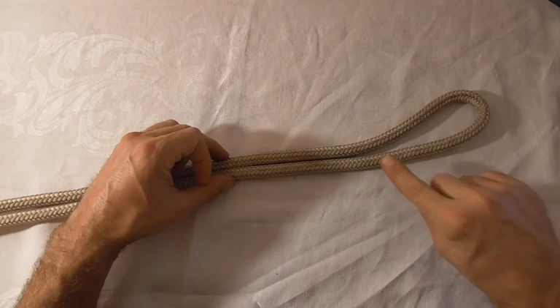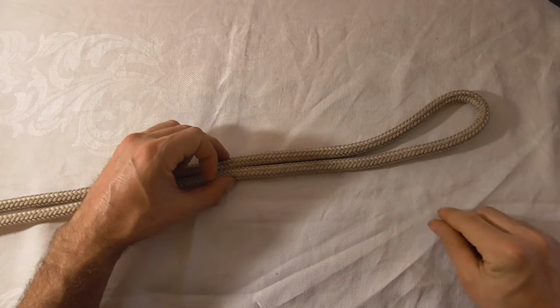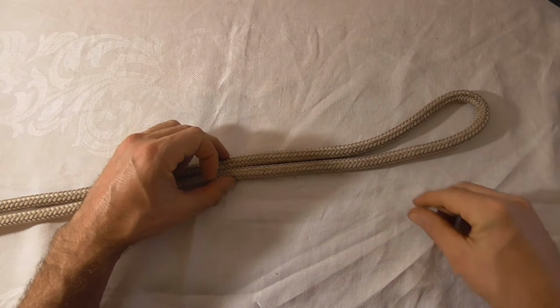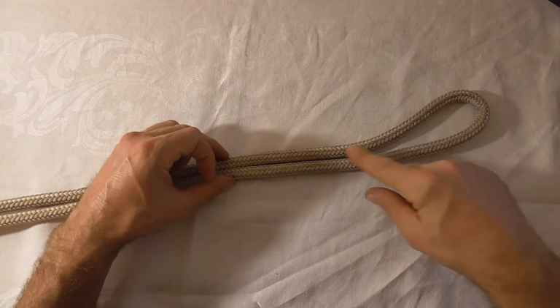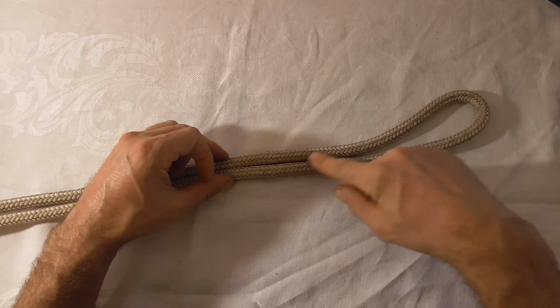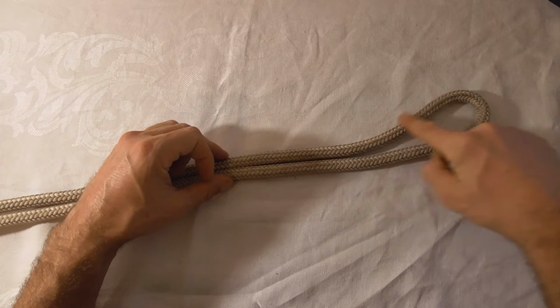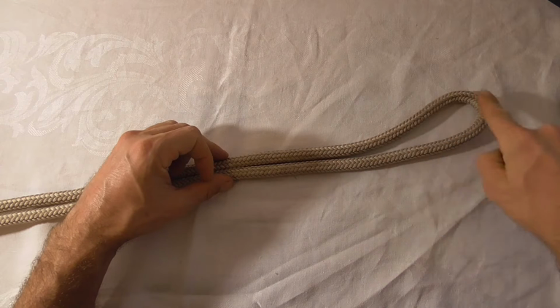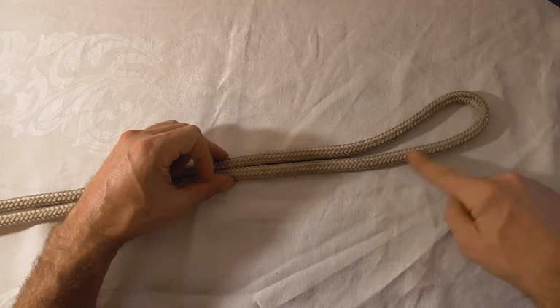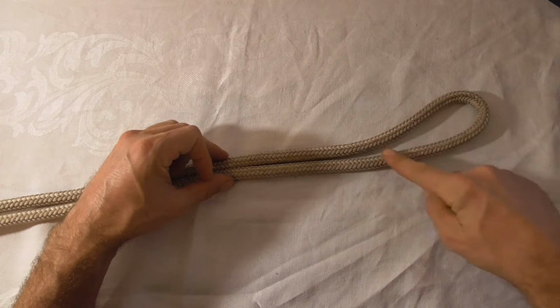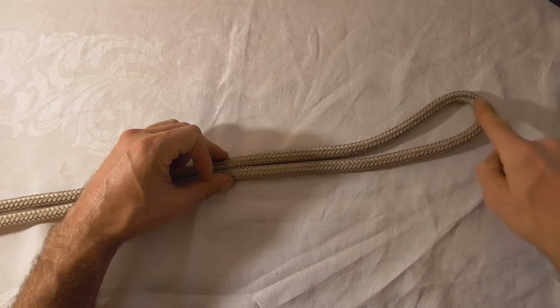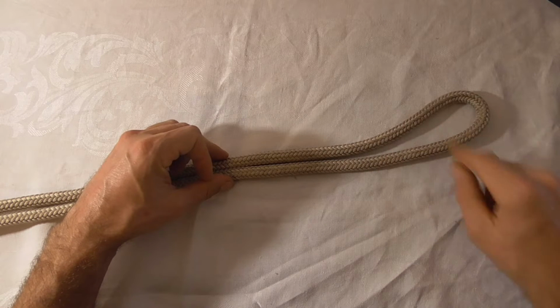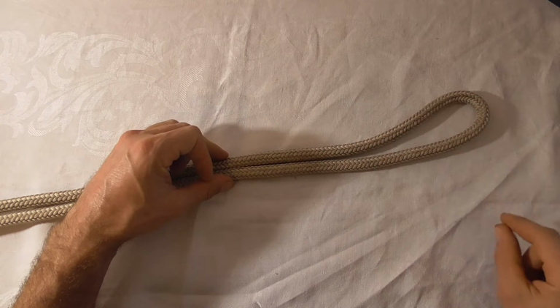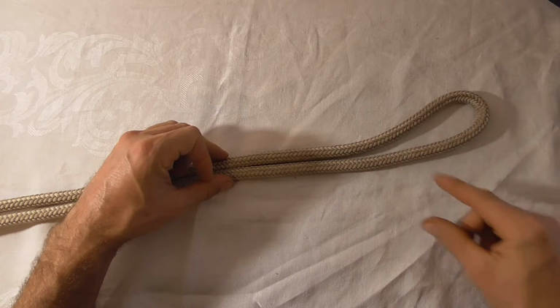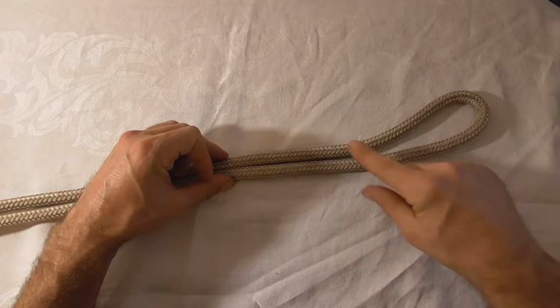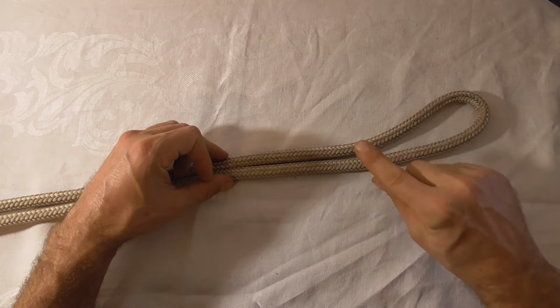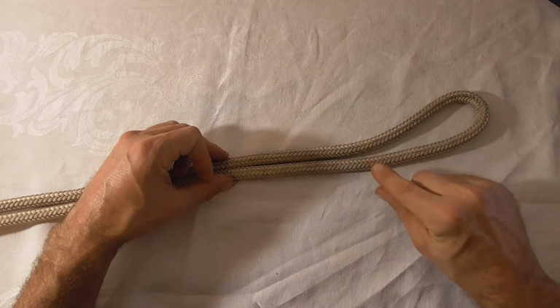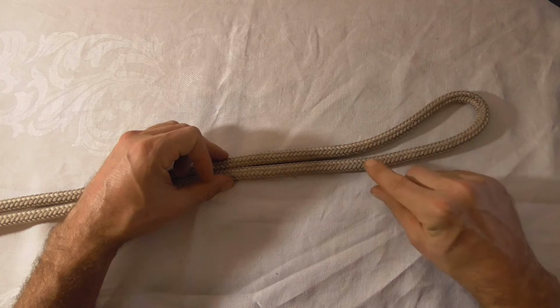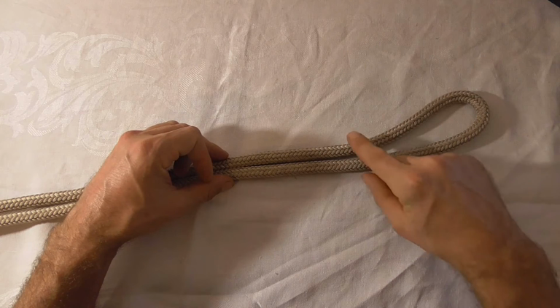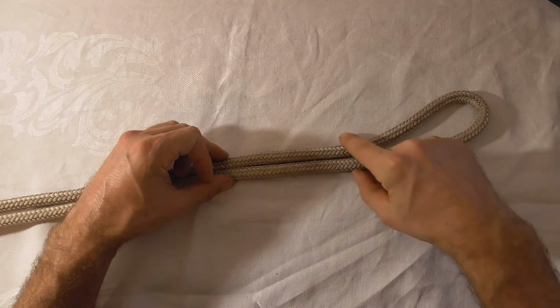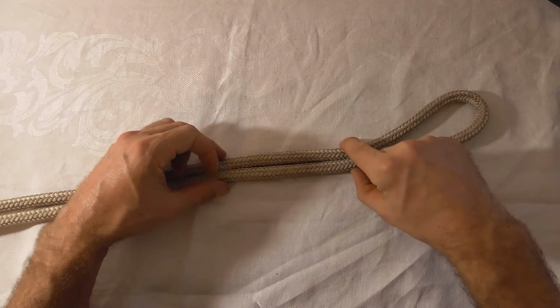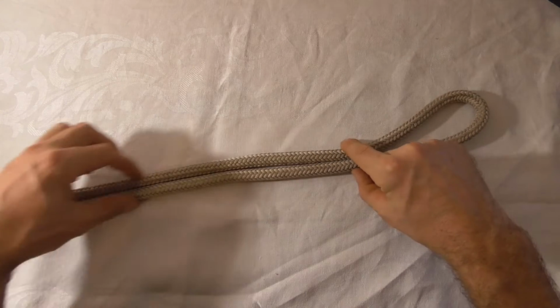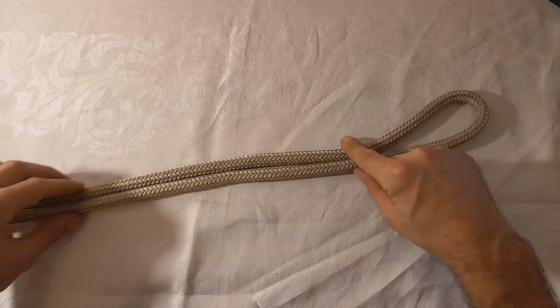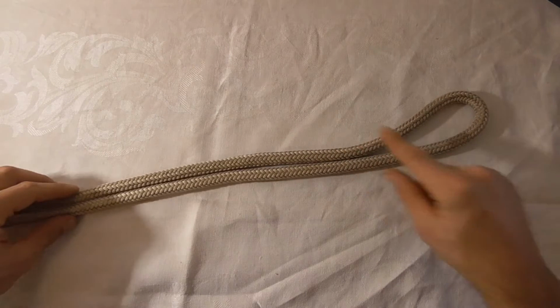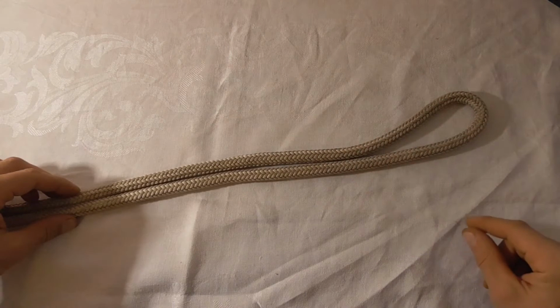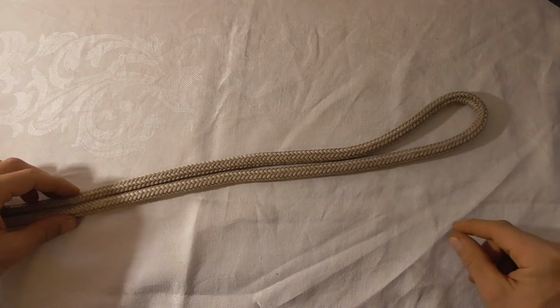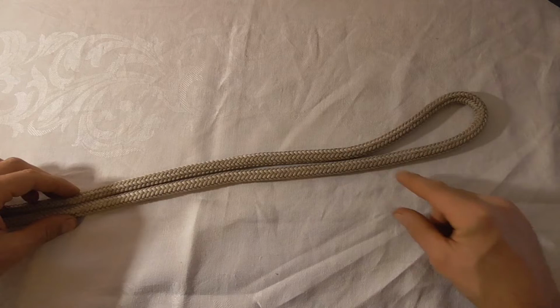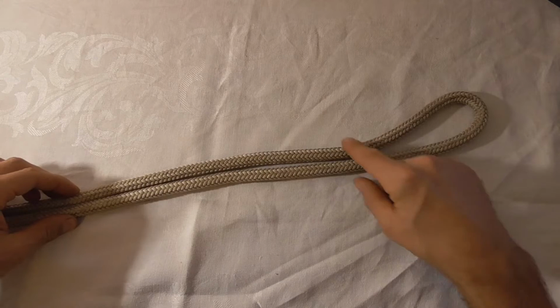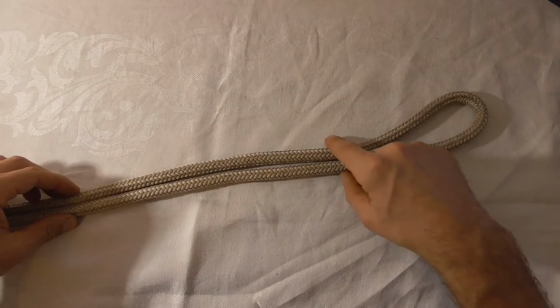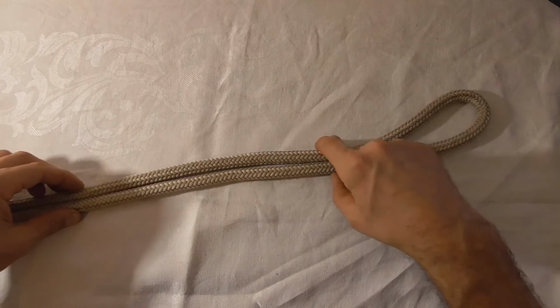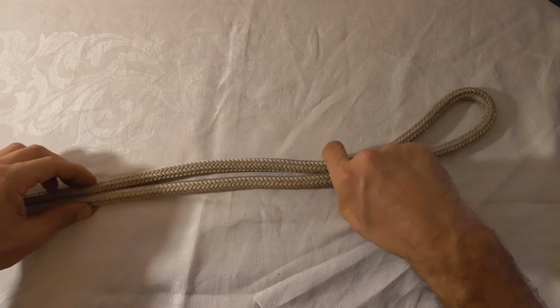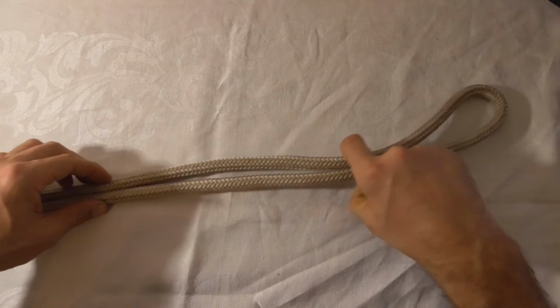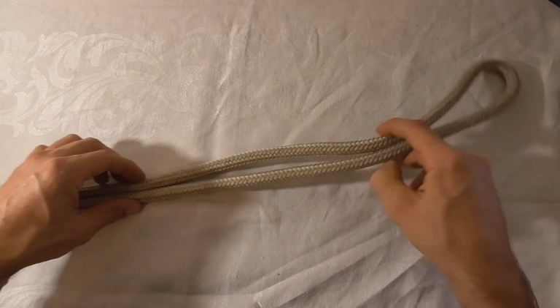To tie this knot we're going to form a bight in our rope and then we're going to use it as if it were a single rope, and we're going to just tie a figure 8.